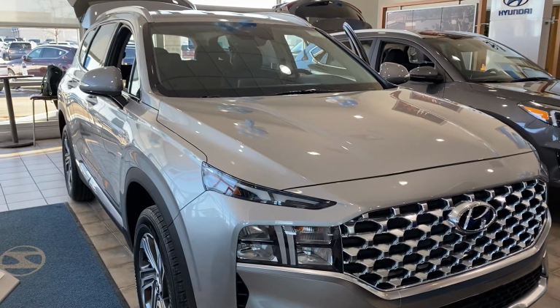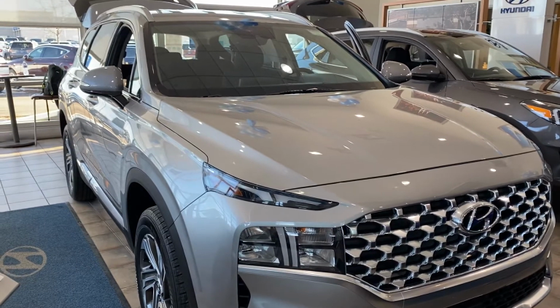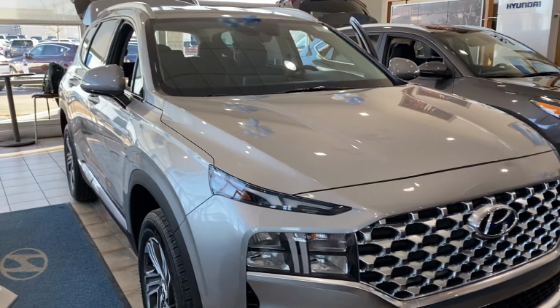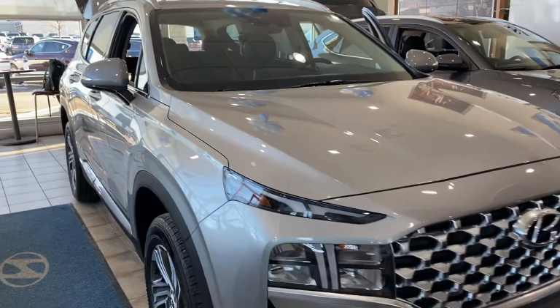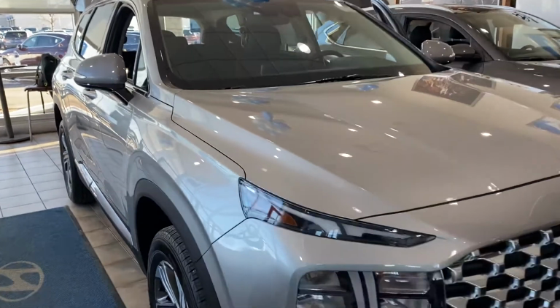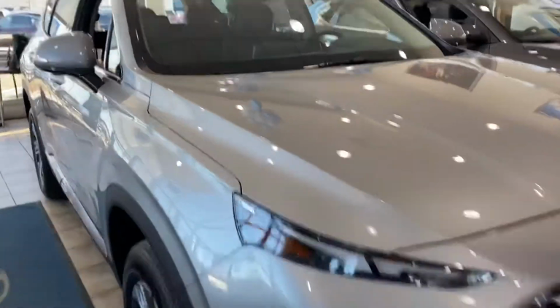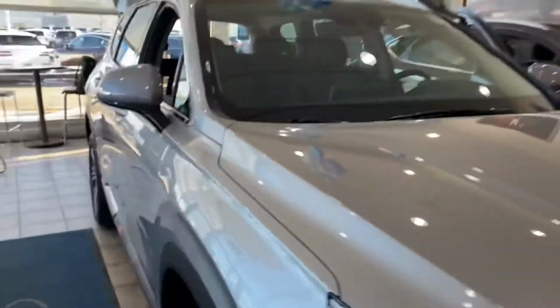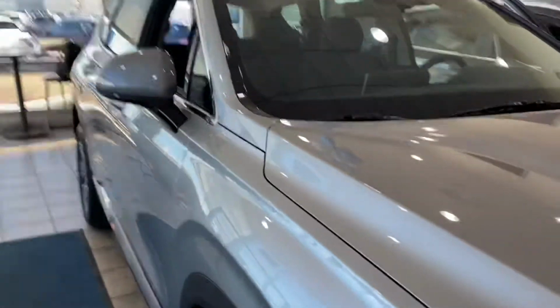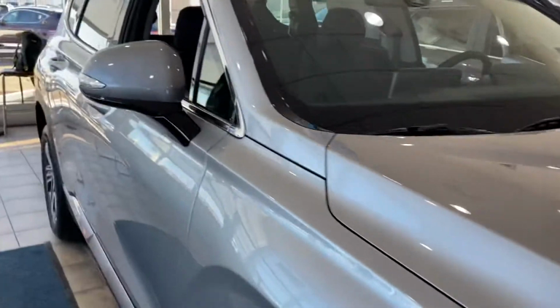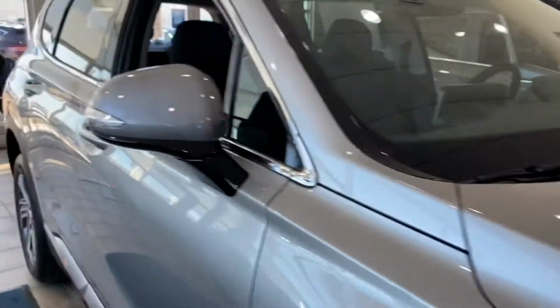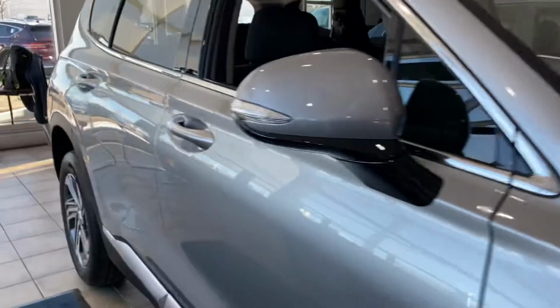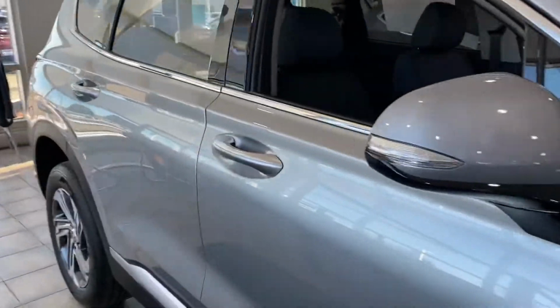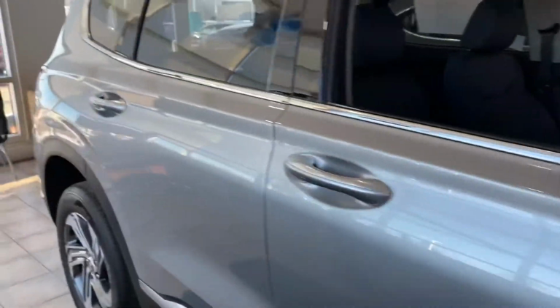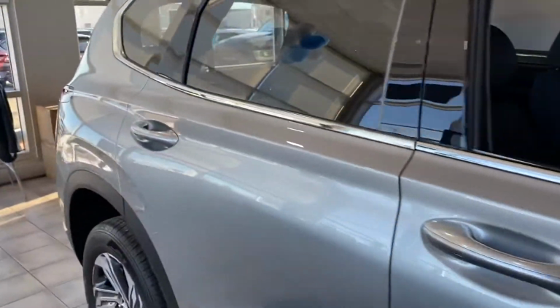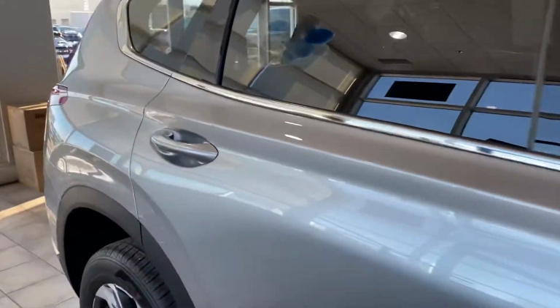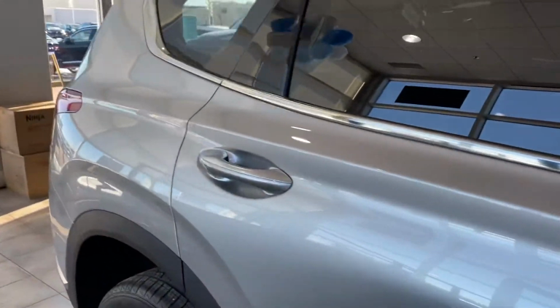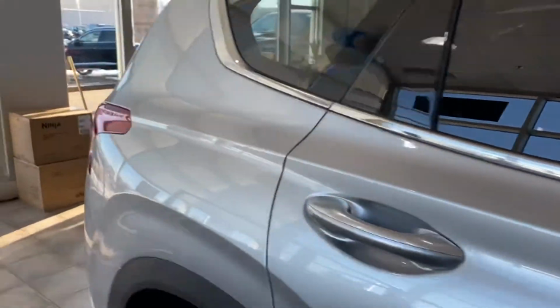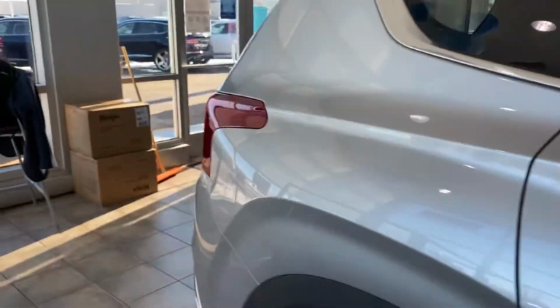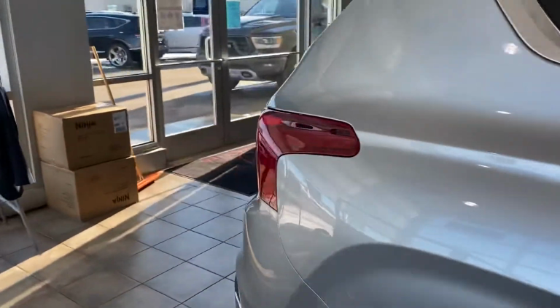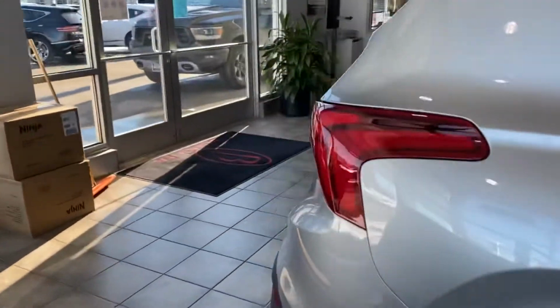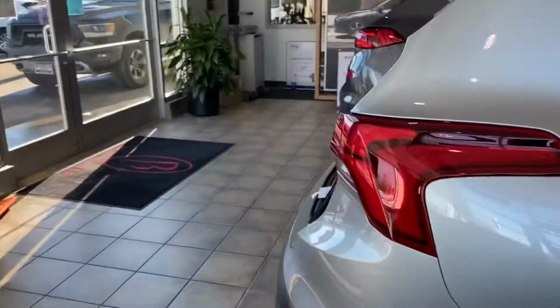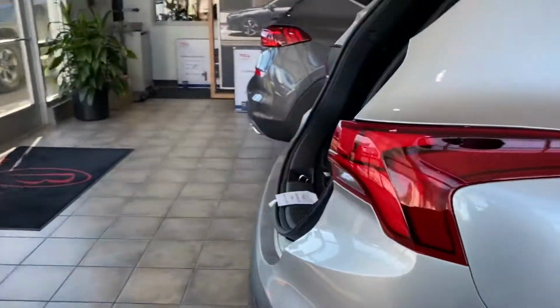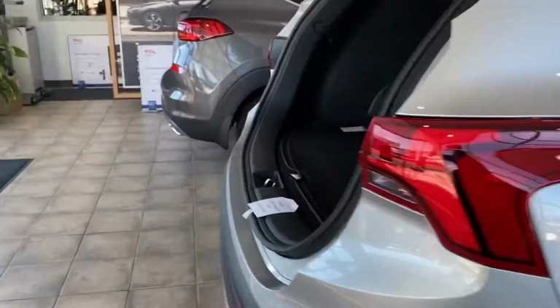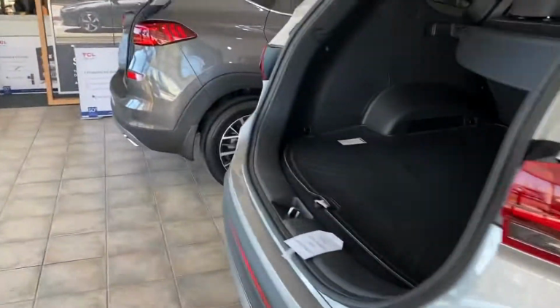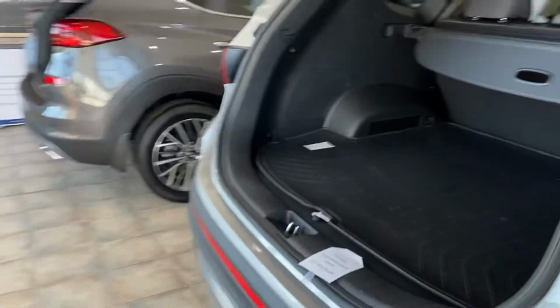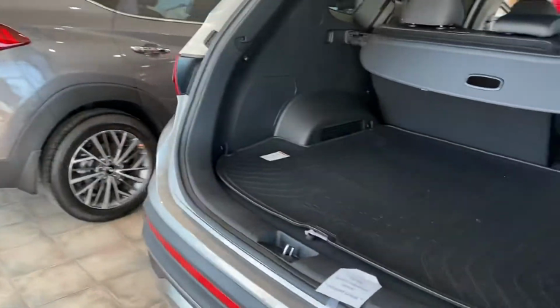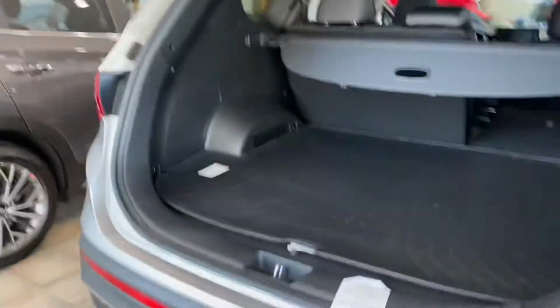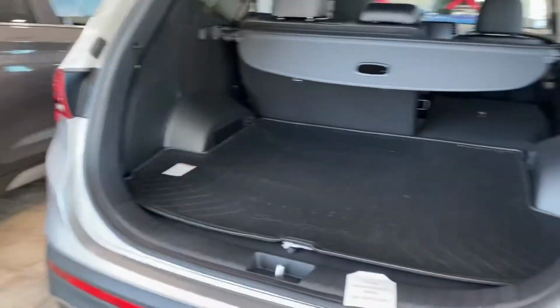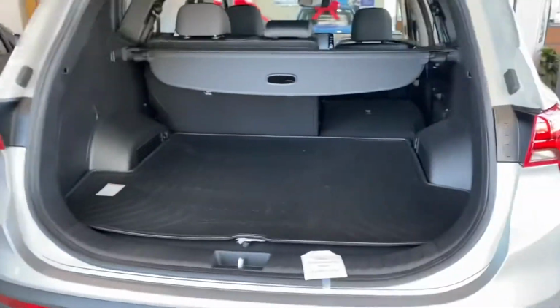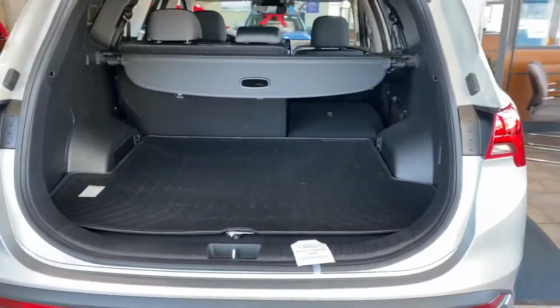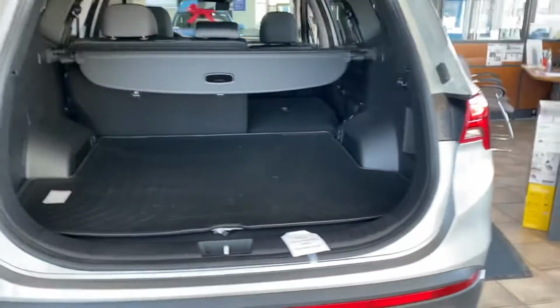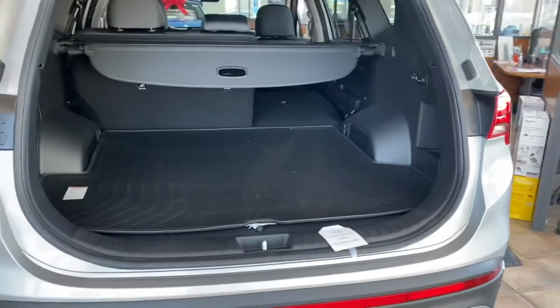This is Darlene at Boucher Hyundai, Waukesha, taking a look at a 2021 Santa Fe. This is the SEL all-wheel drive. This has the automatic liftgate.